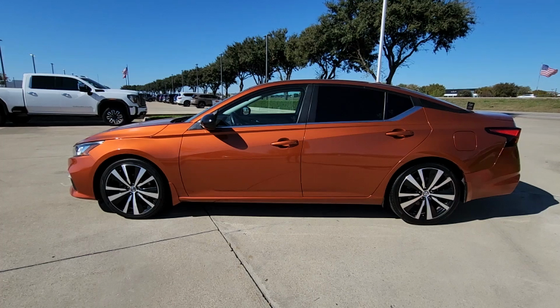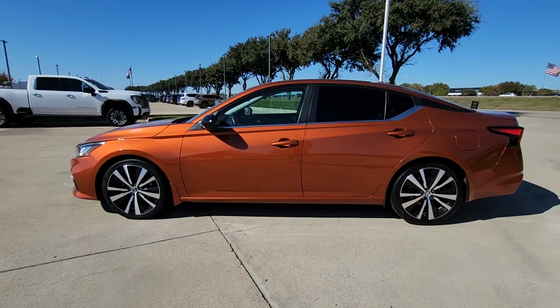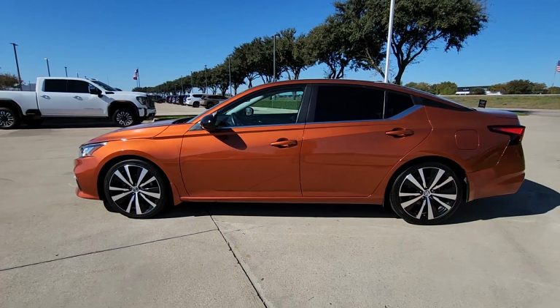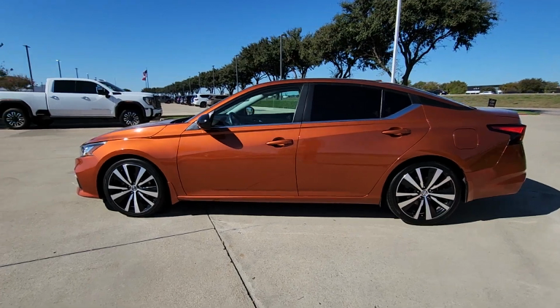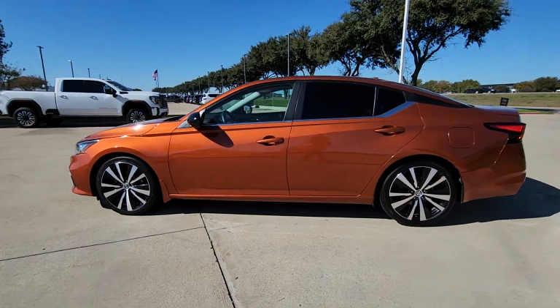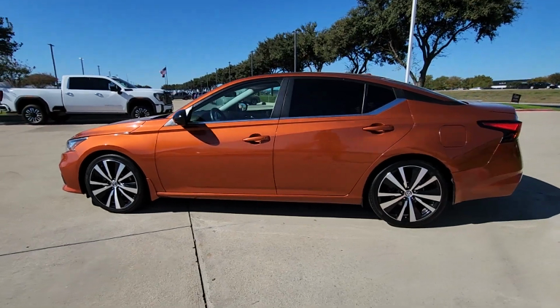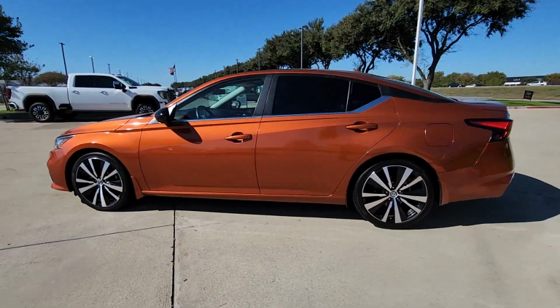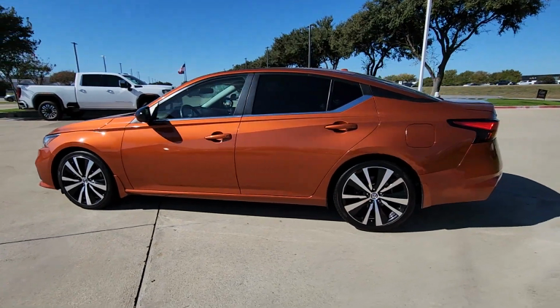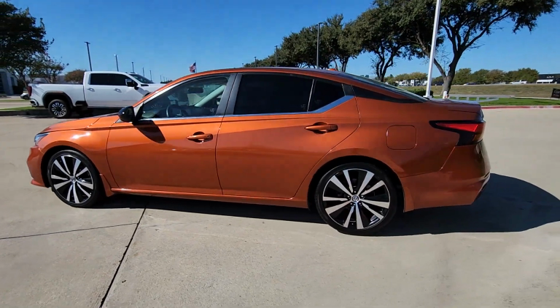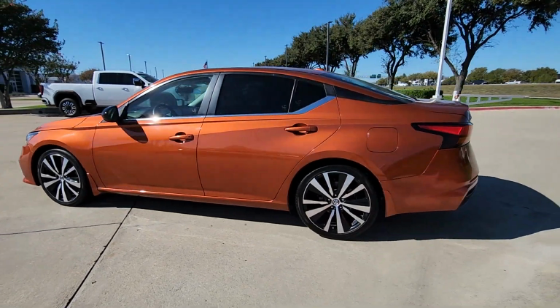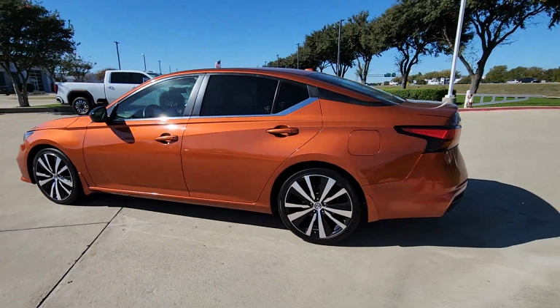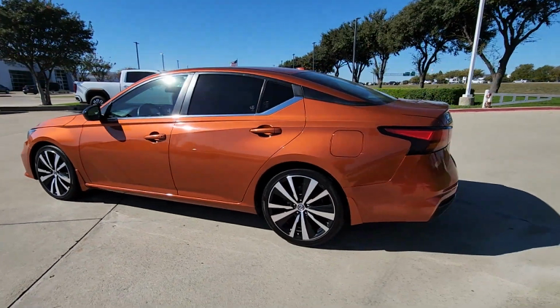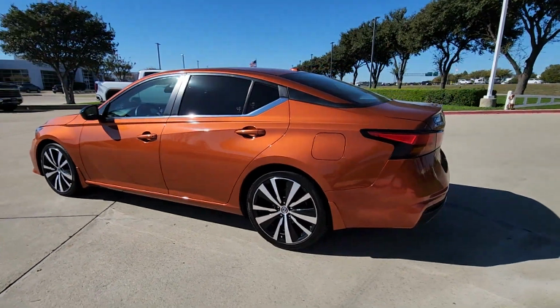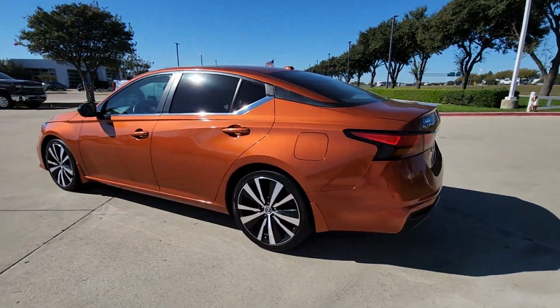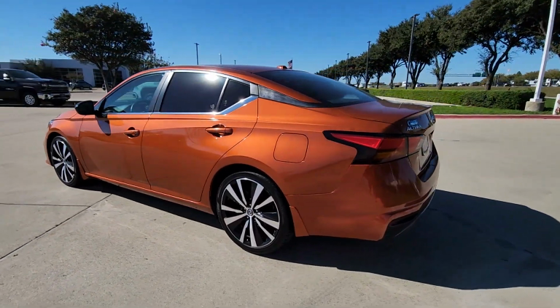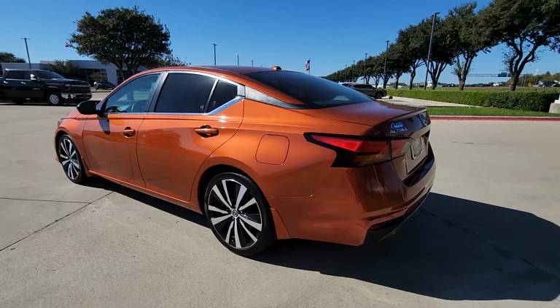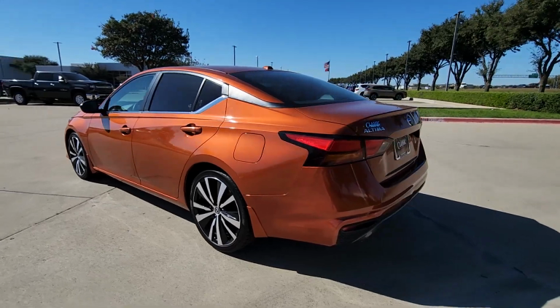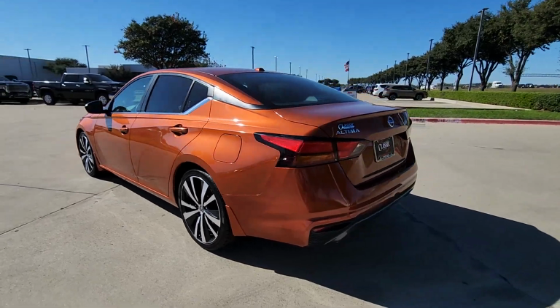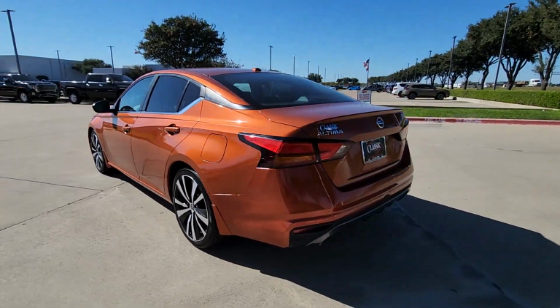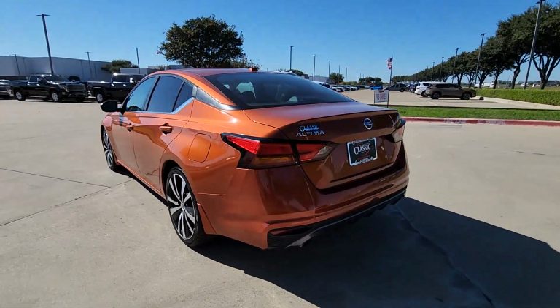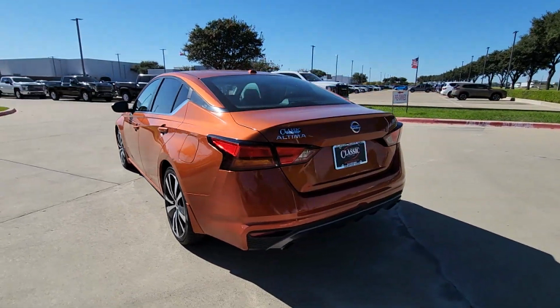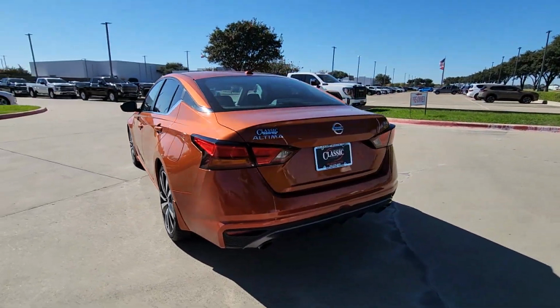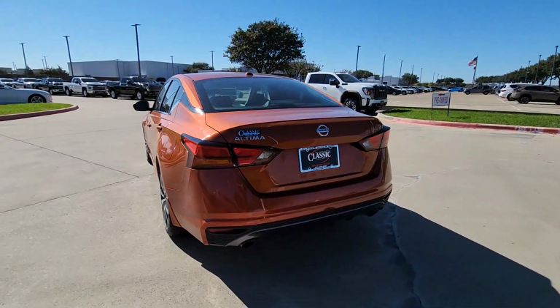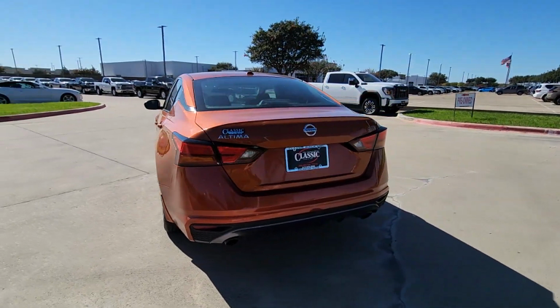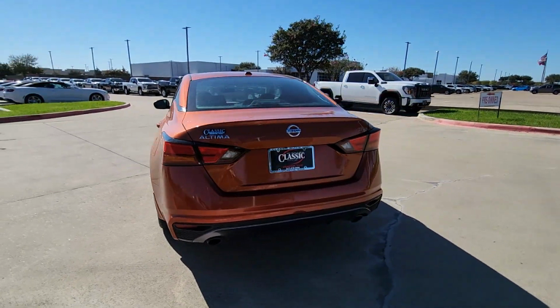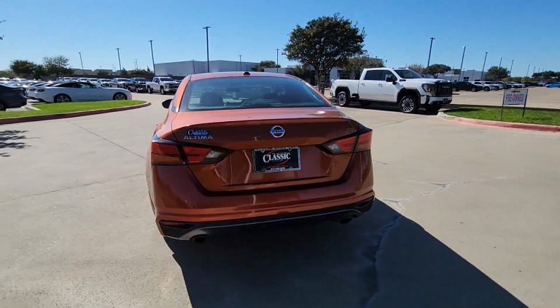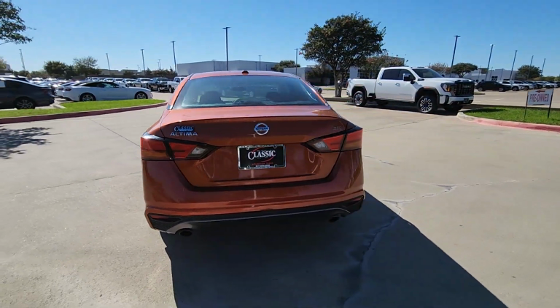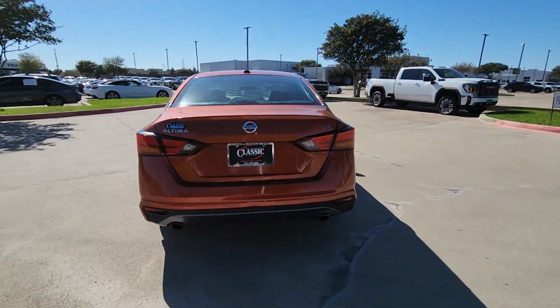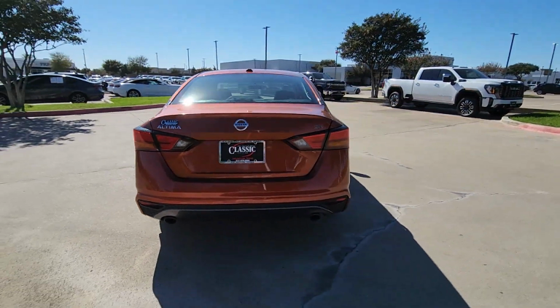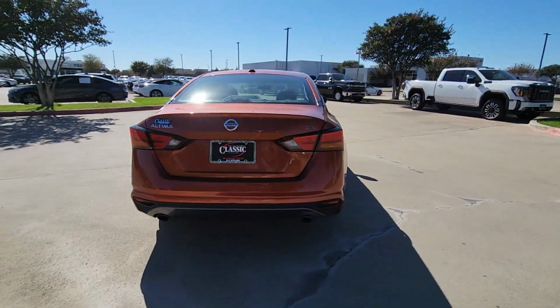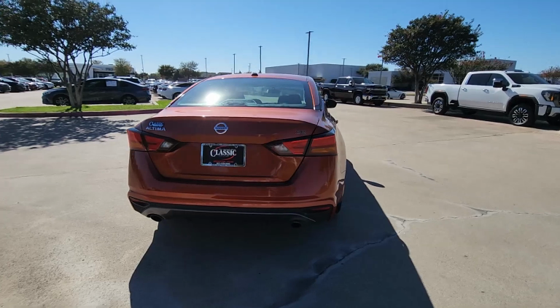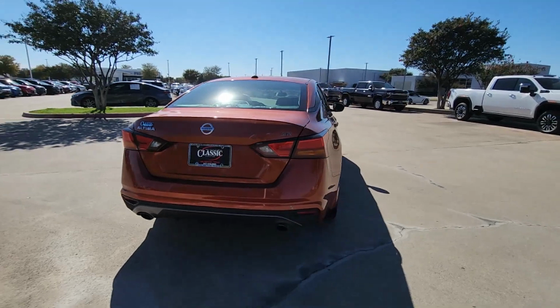Hop into the 2019 Nissan Altima. This vehicle is an outstanding buy with fewer than 90,000 miles on the odometer.